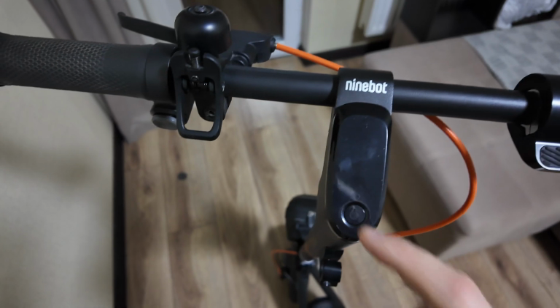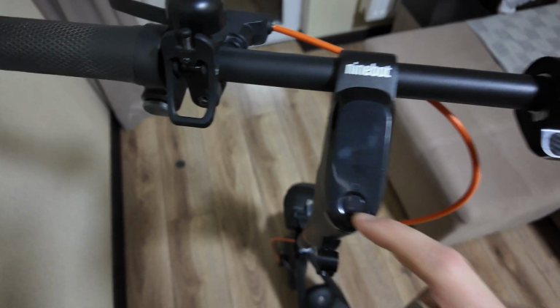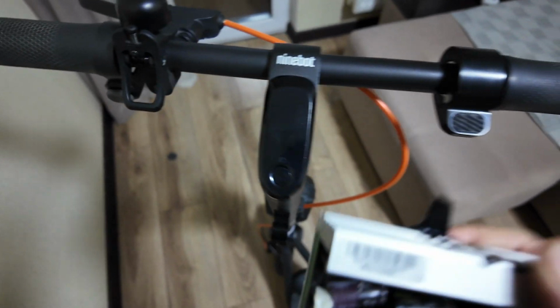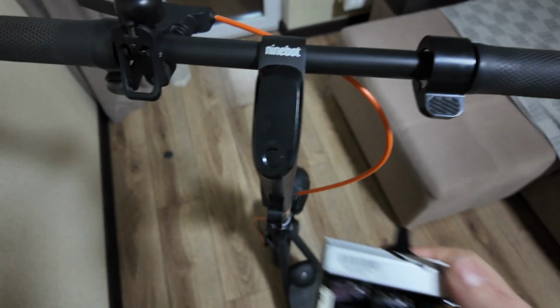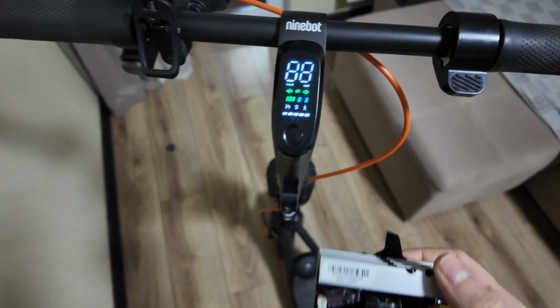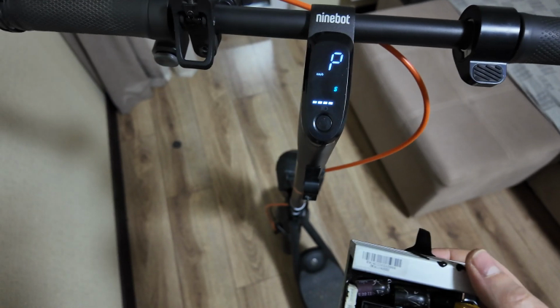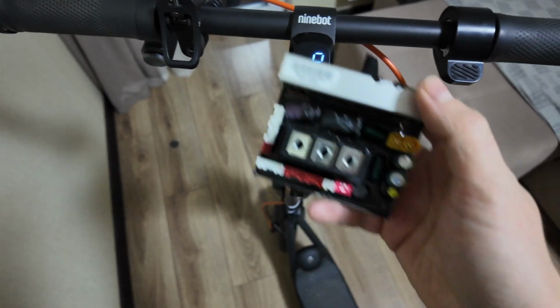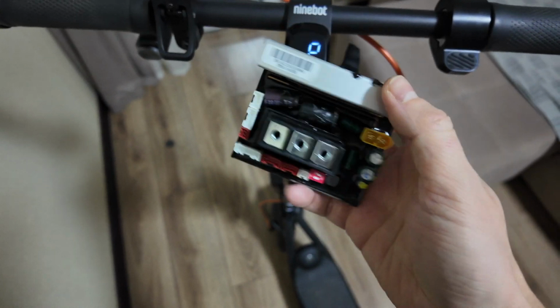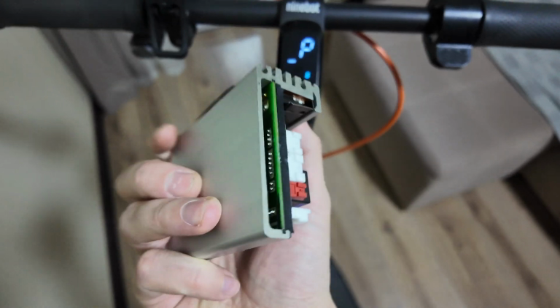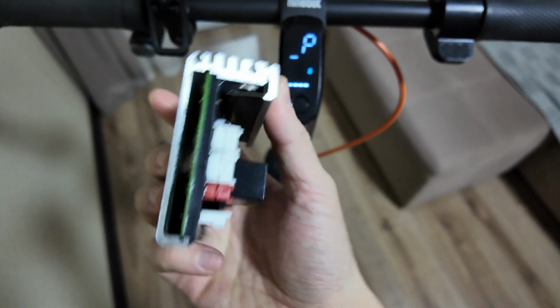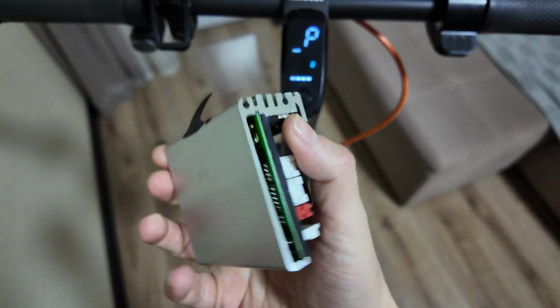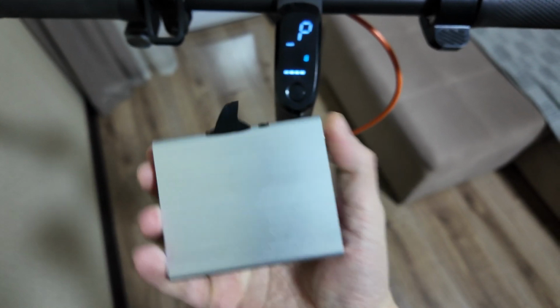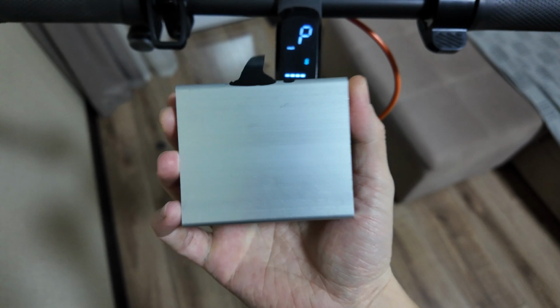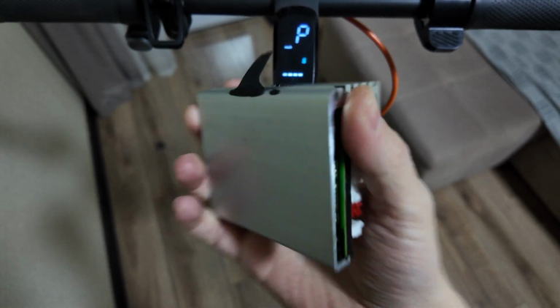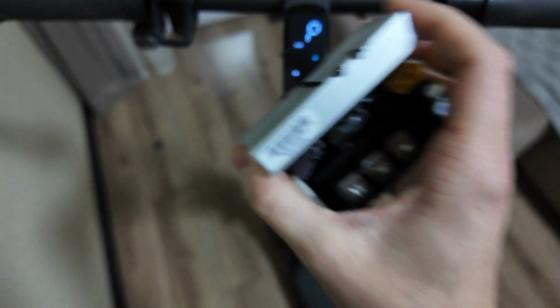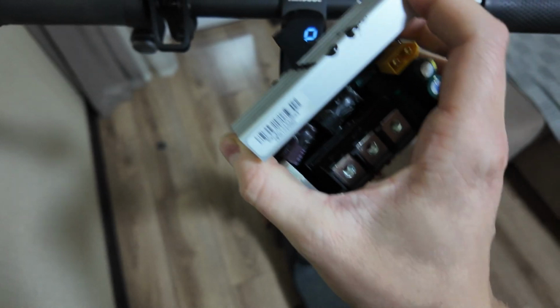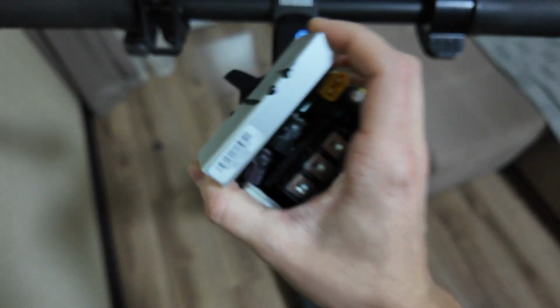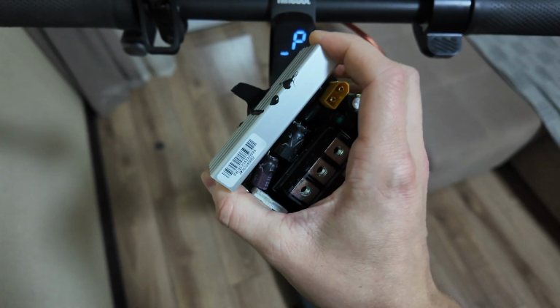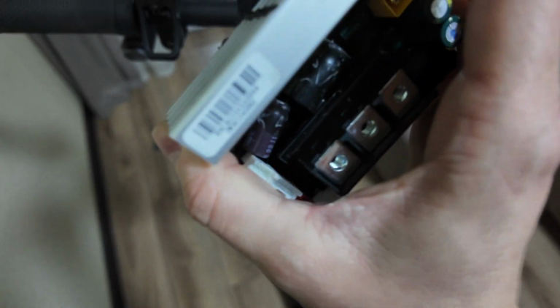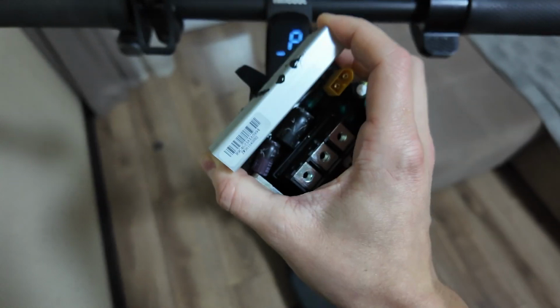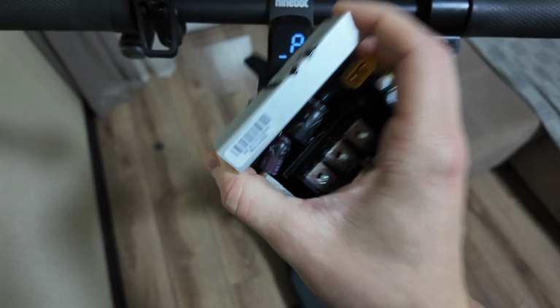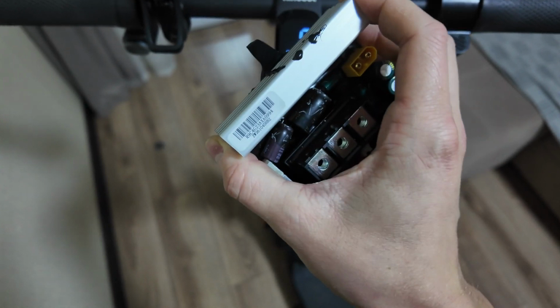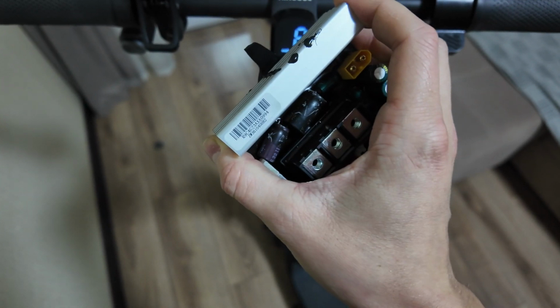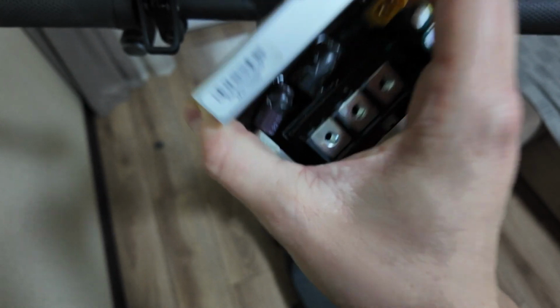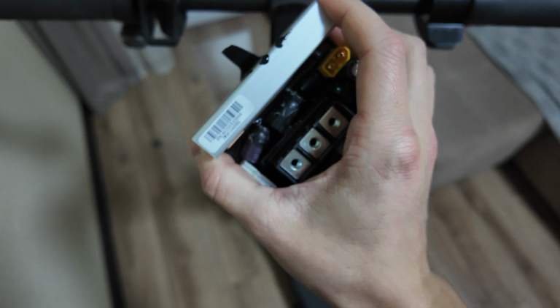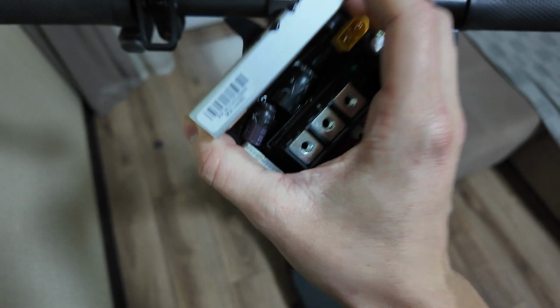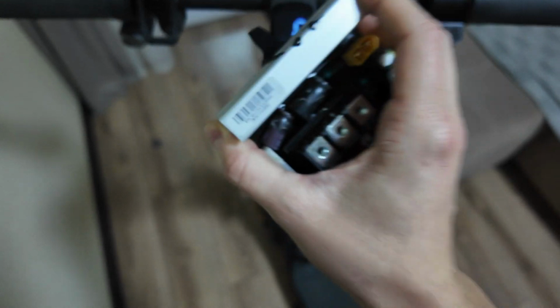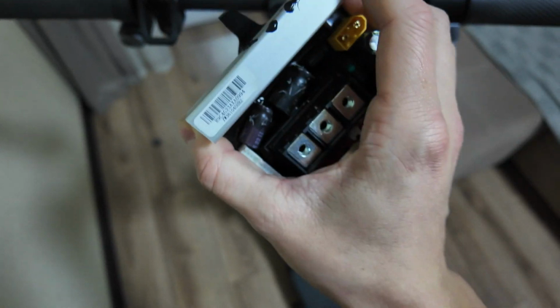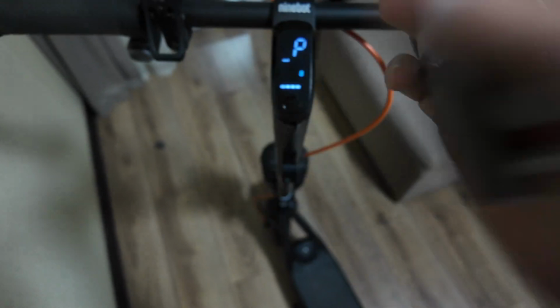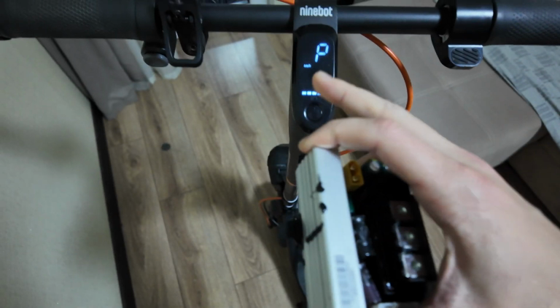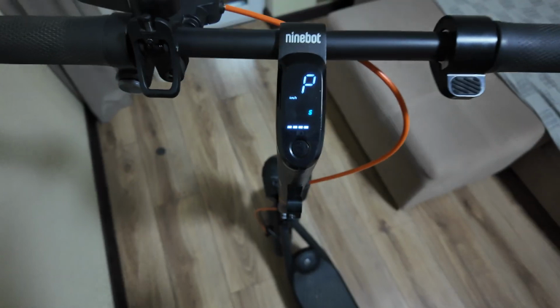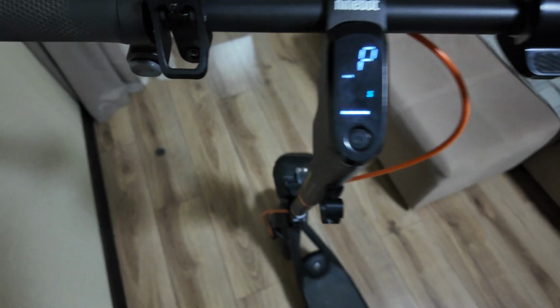What is up guys, this is the second part of the video with the replaced controller. In the previous video you saw how I replaced the controller that could only run up to 20 kilometers per hour, and now I can run it at 32 kilometers per hour.